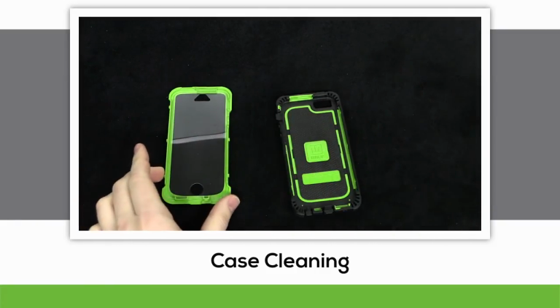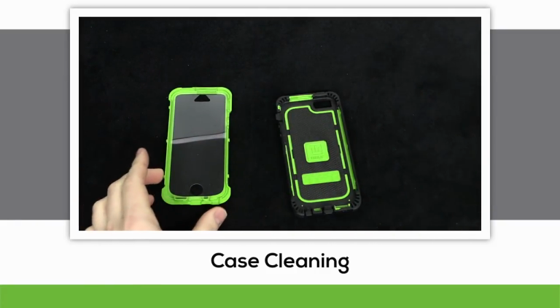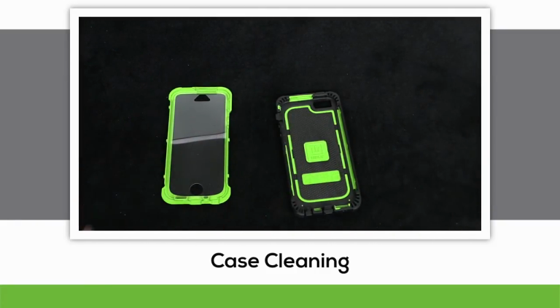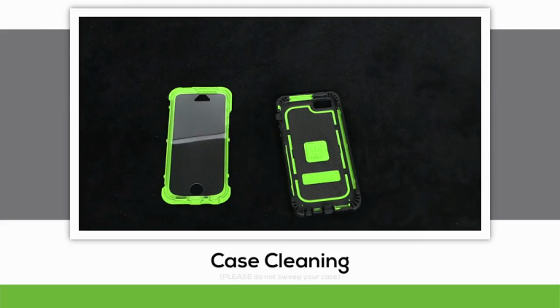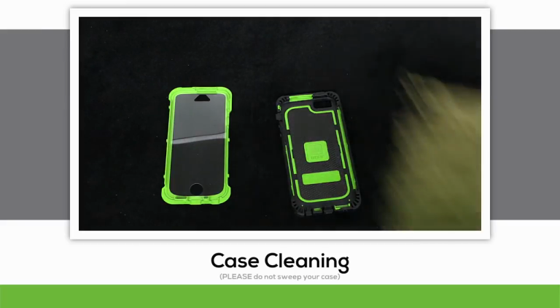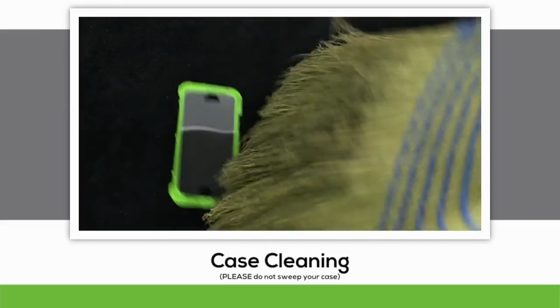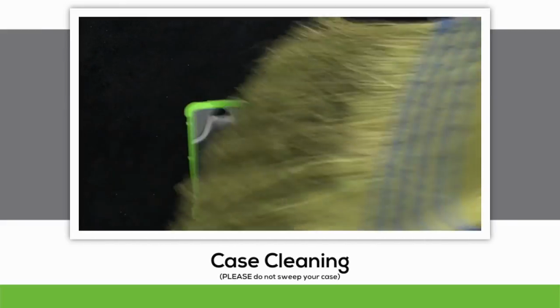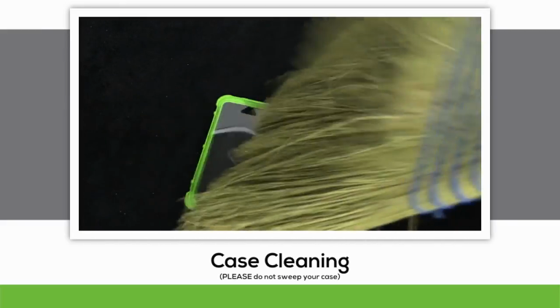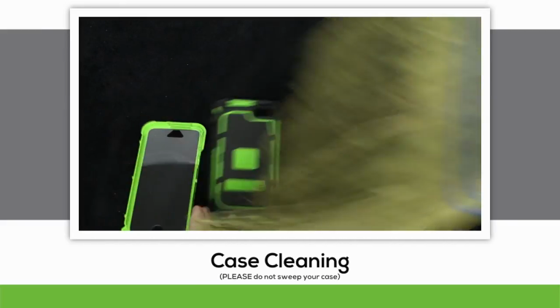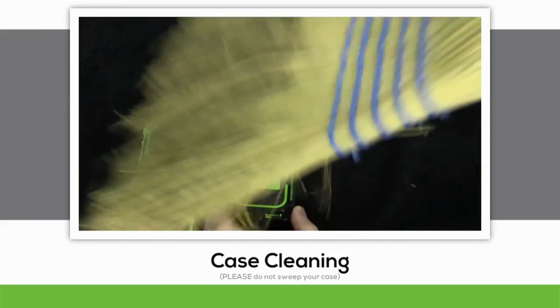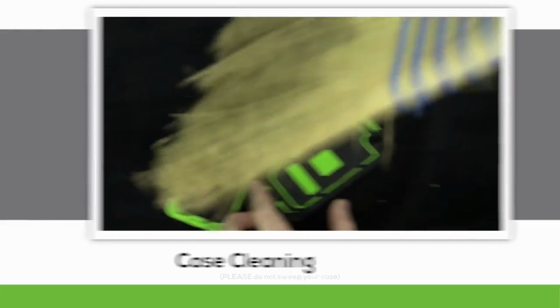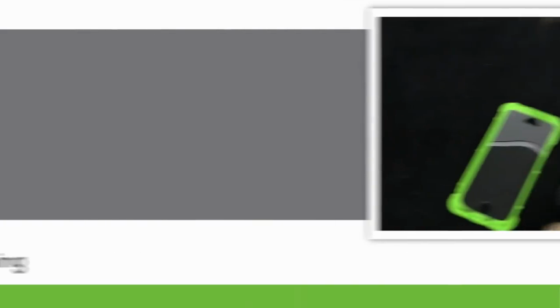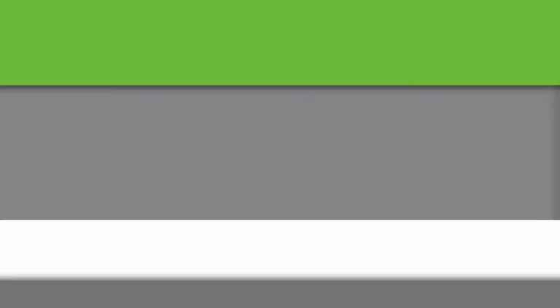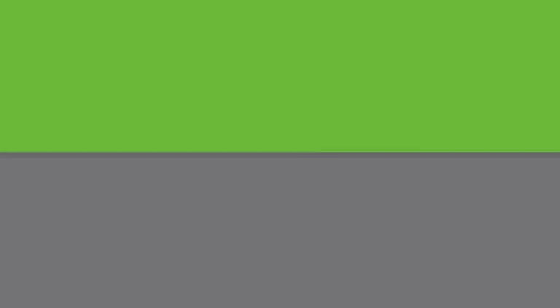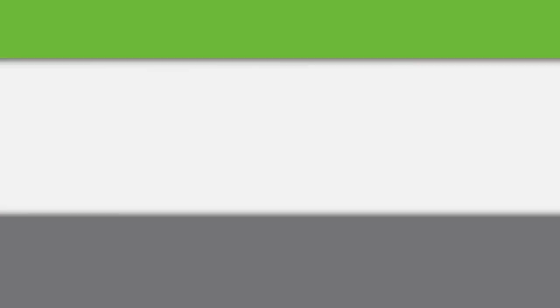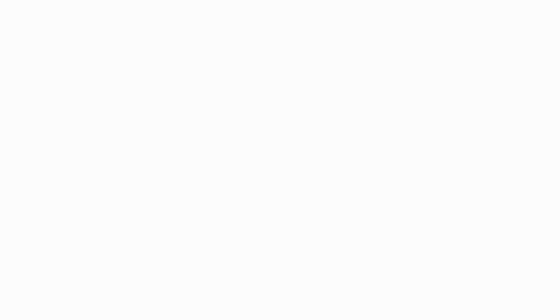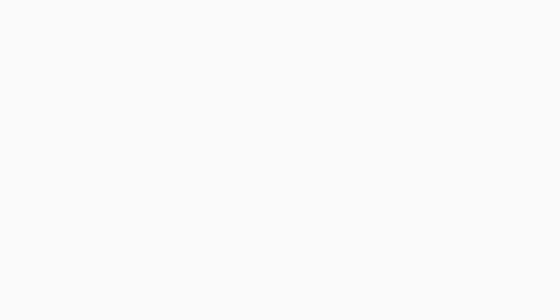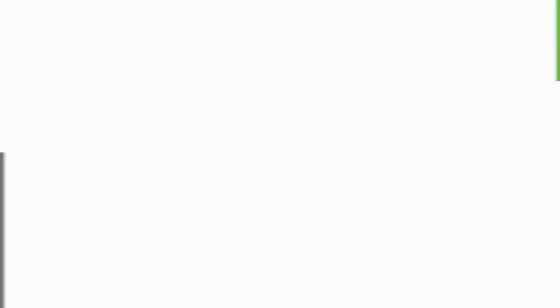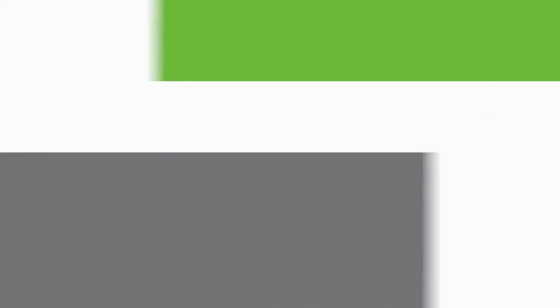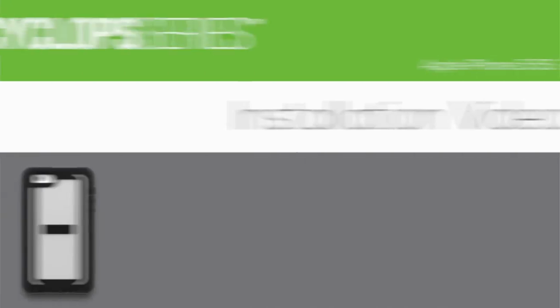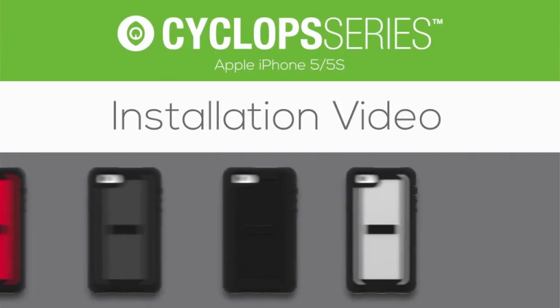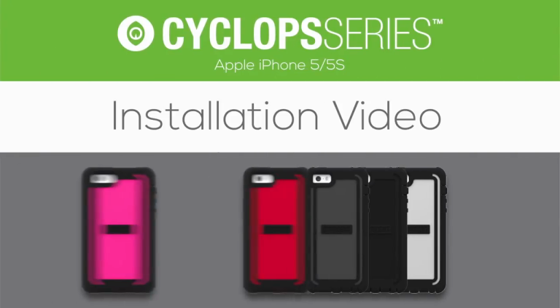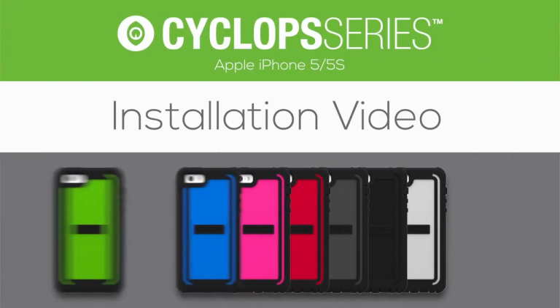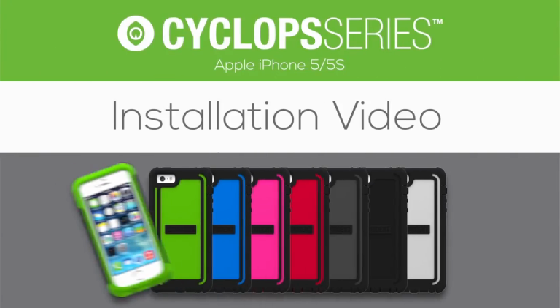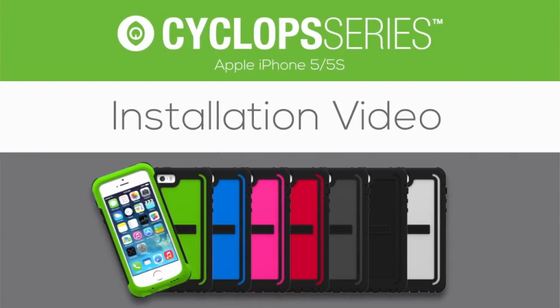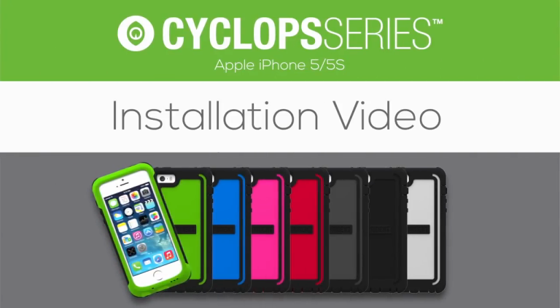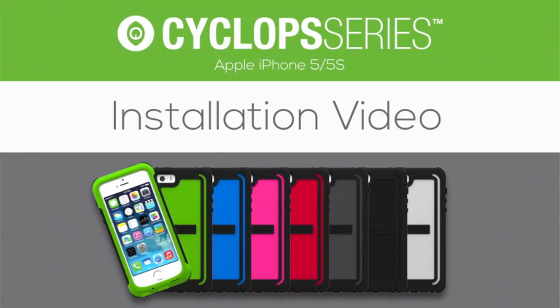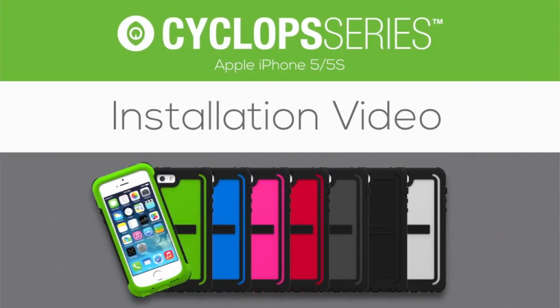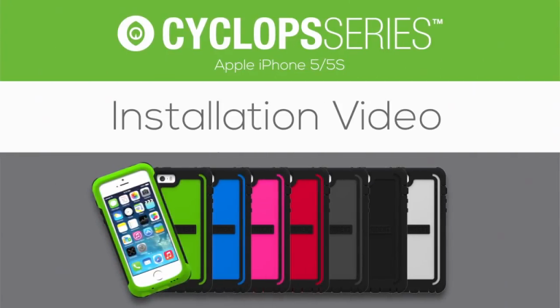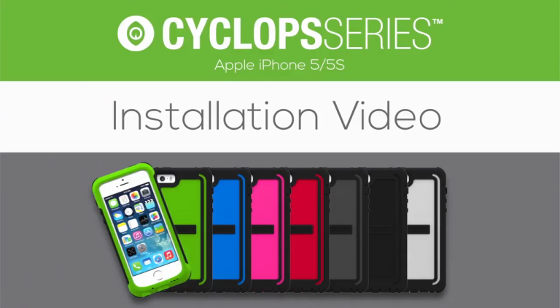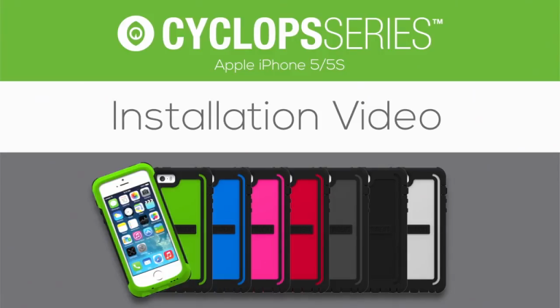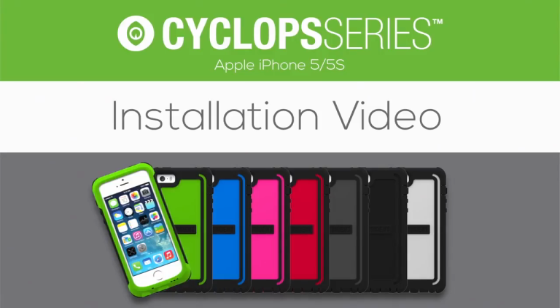Another option, of course, is to sweep it clean. I'm just kidding! Stop sweeping your case! This has been an installation video for the new 2014 Cyclops series for smartphones by Trident Case. Thanks for watching!